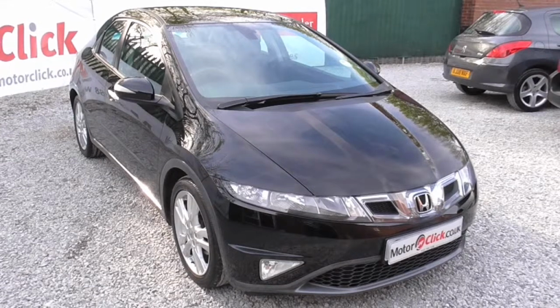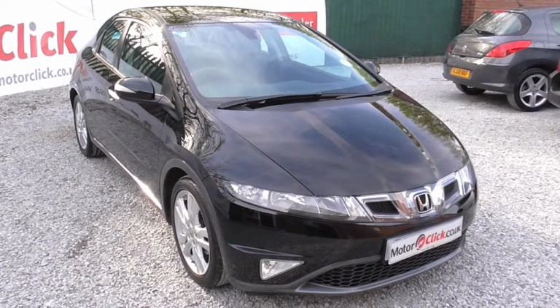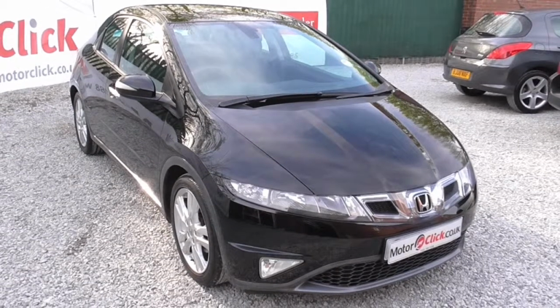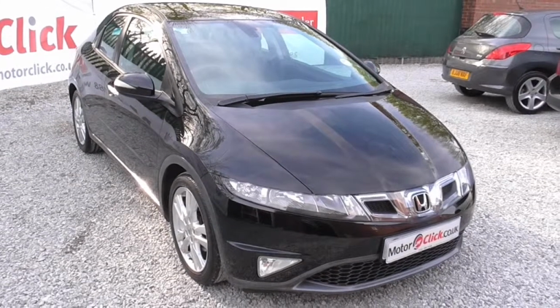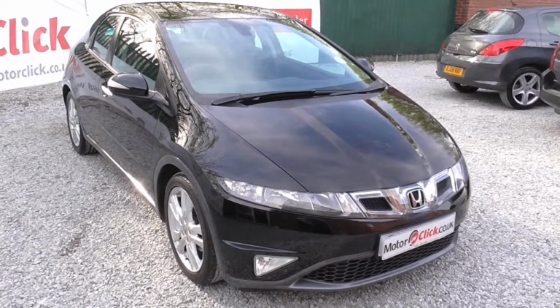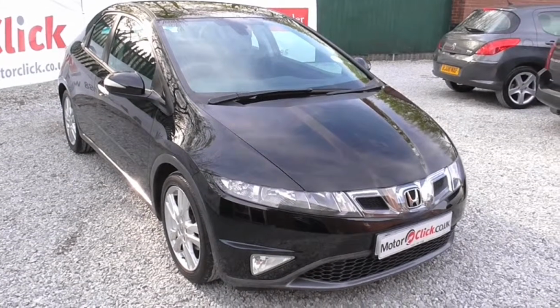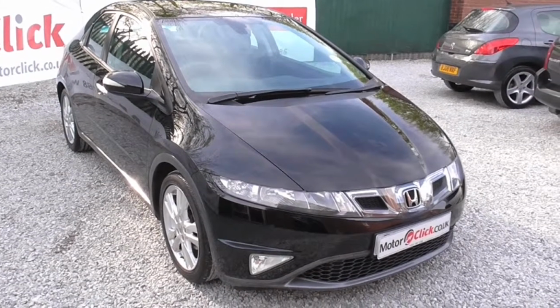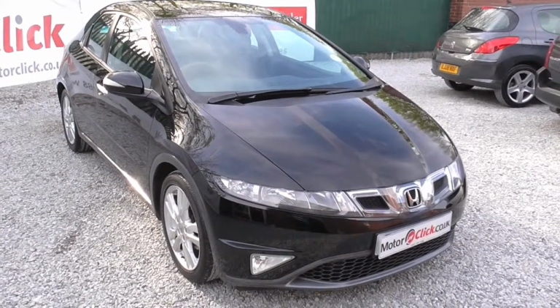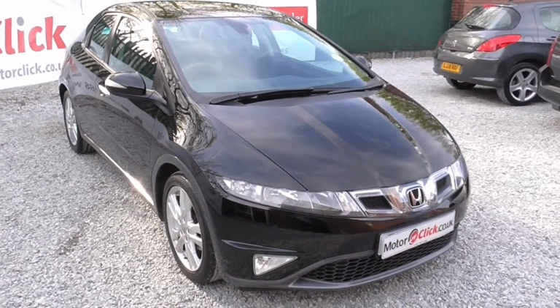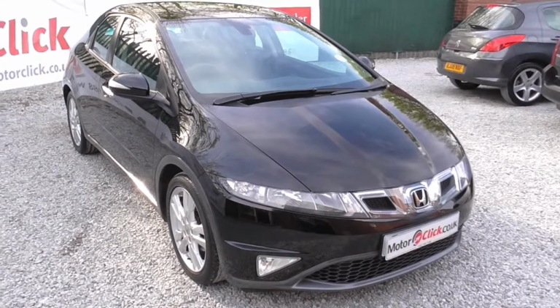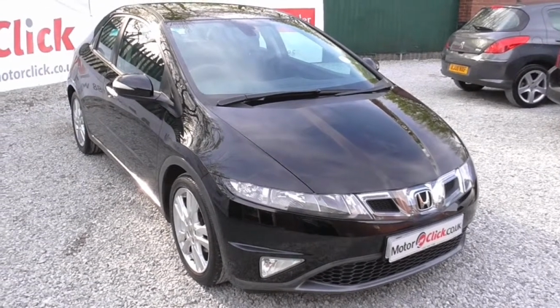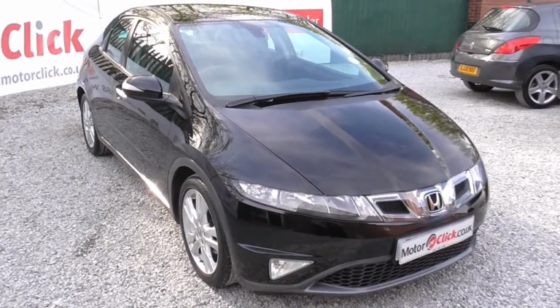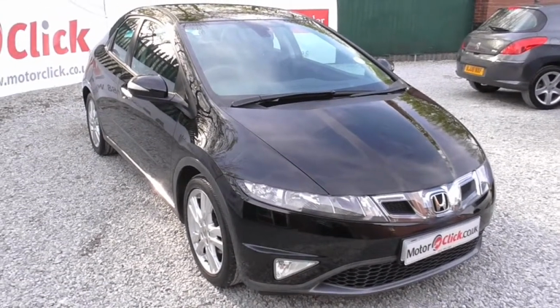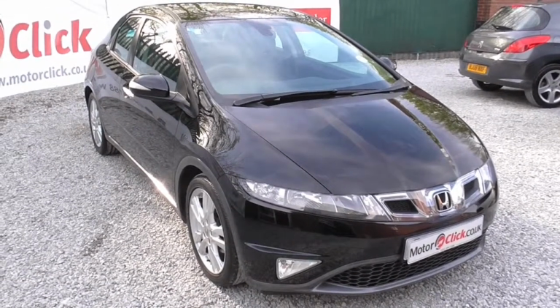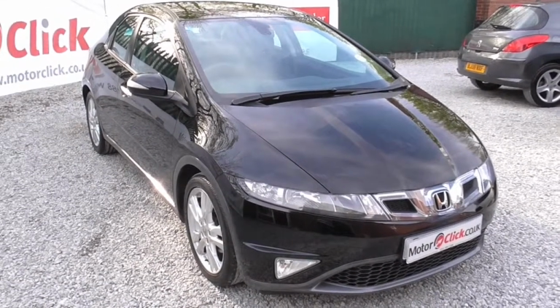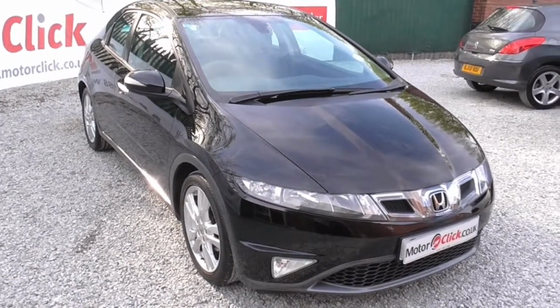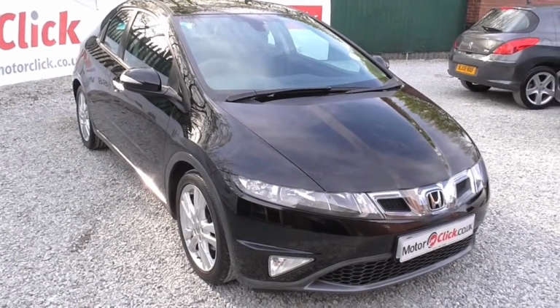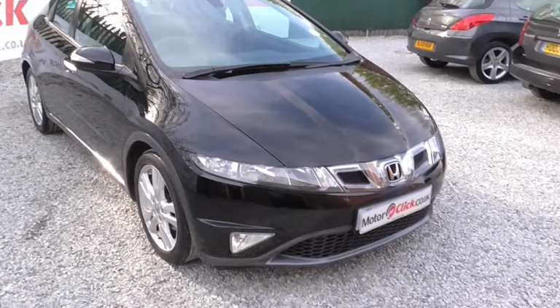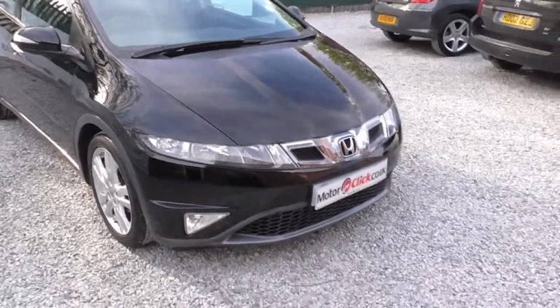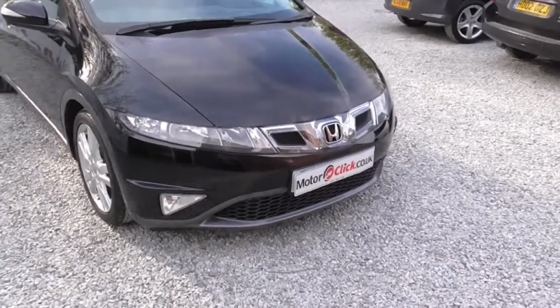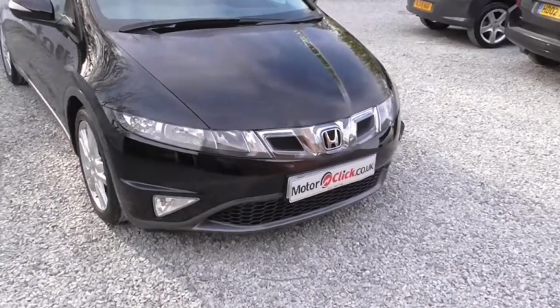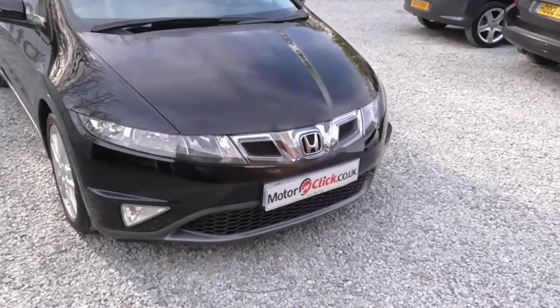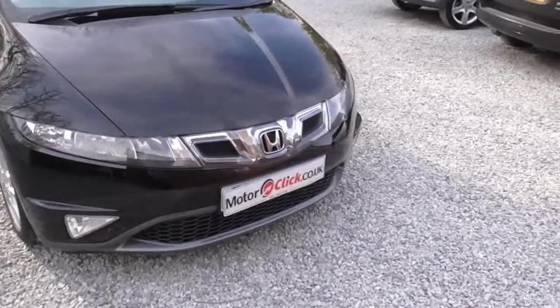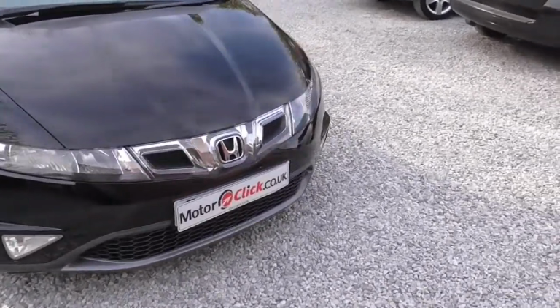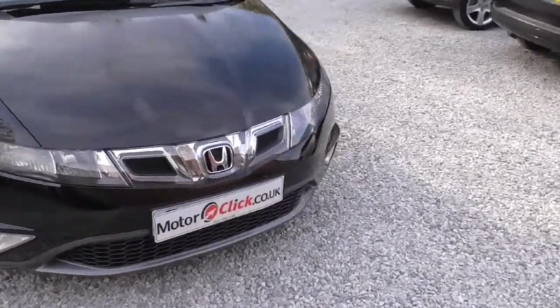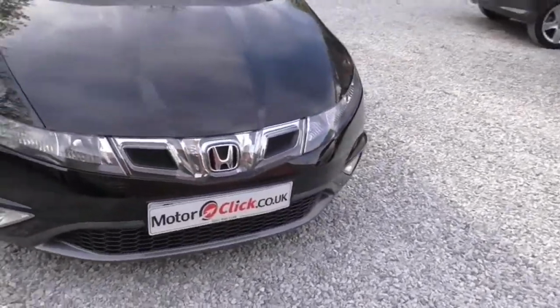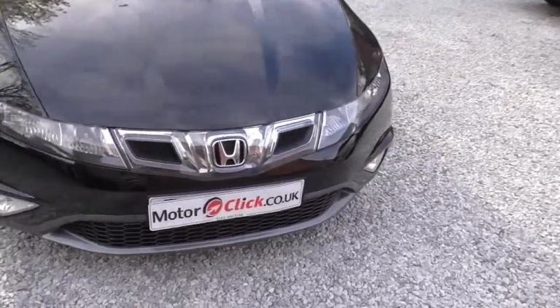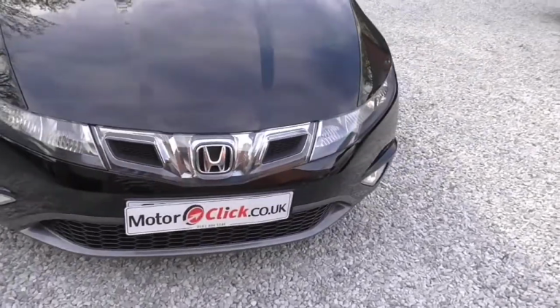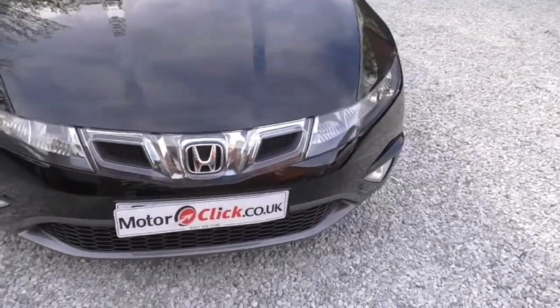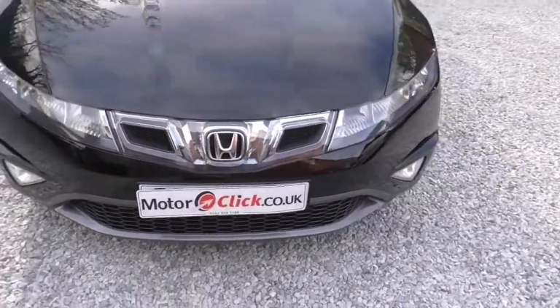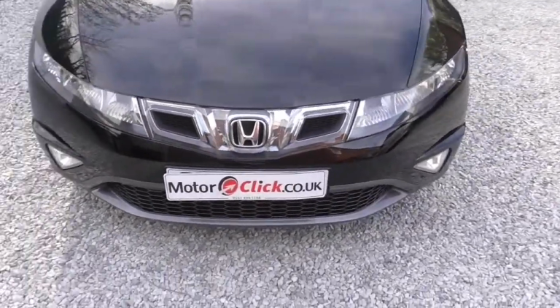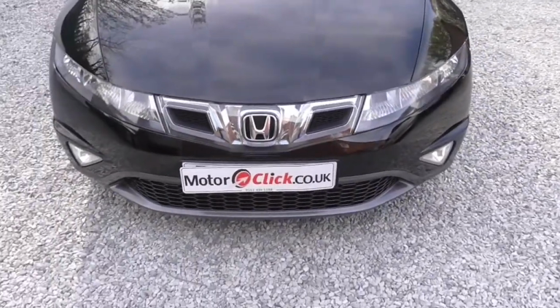Hi, good afternoon, it's Phil here from MotorClick TV. I'm here today to present this Honda Civic 1.8 petrol ES.